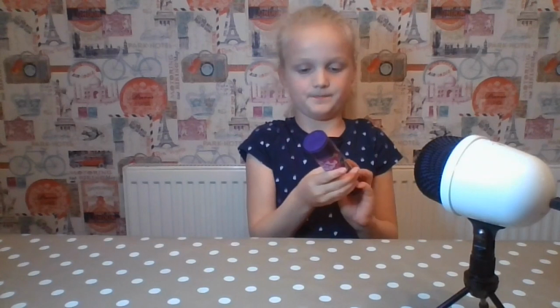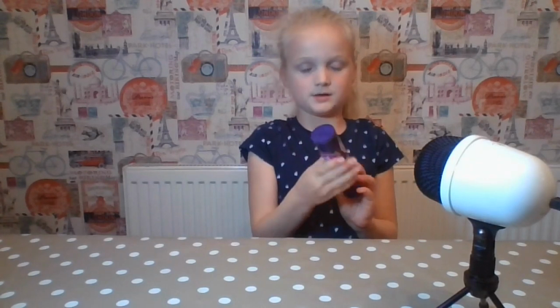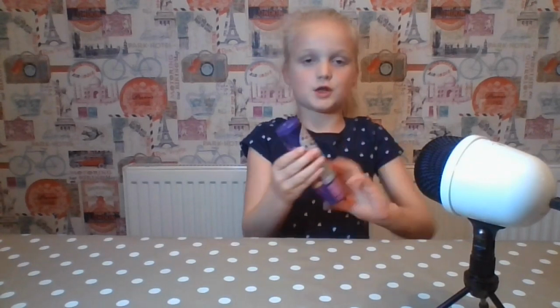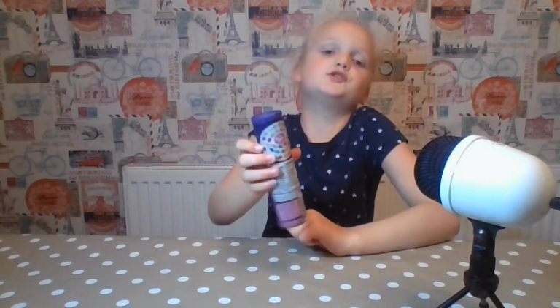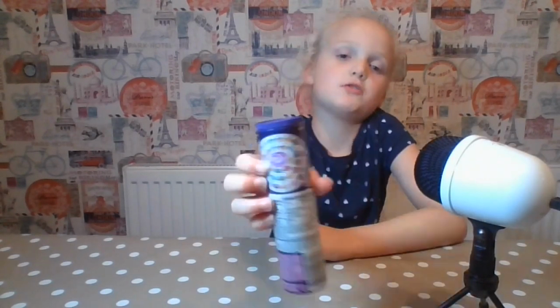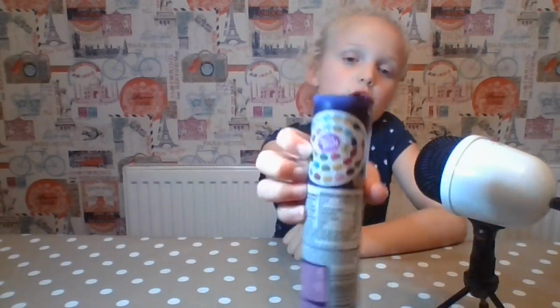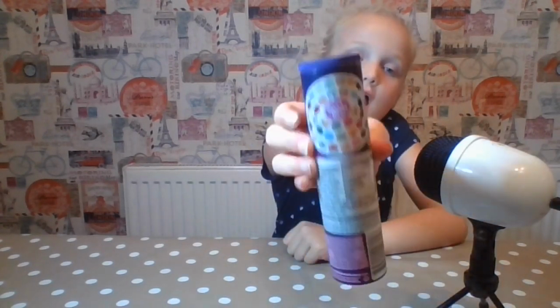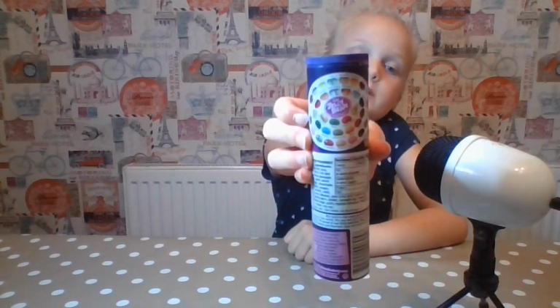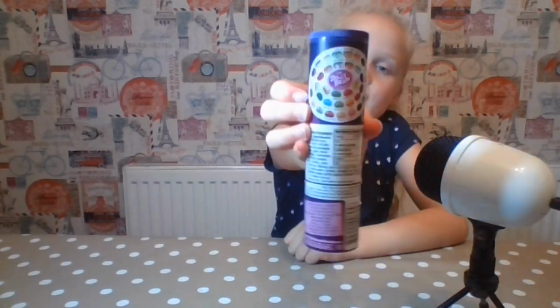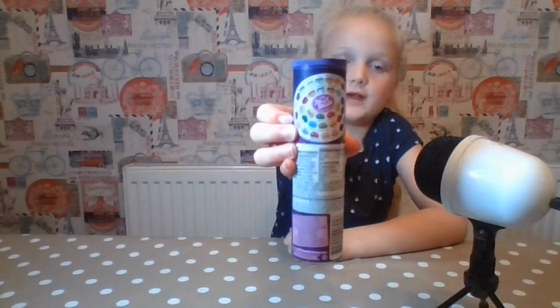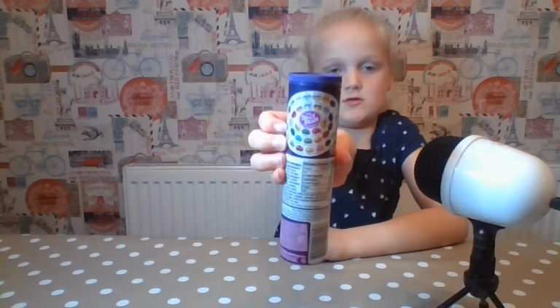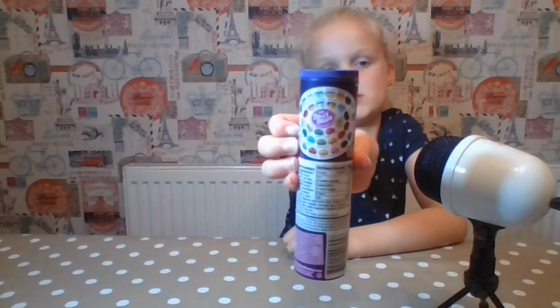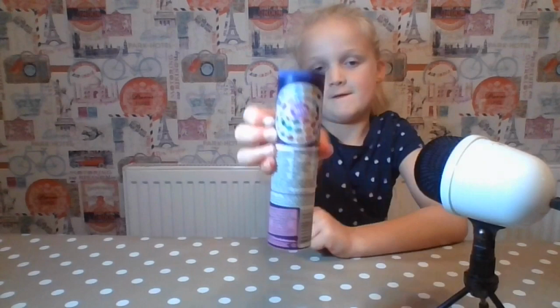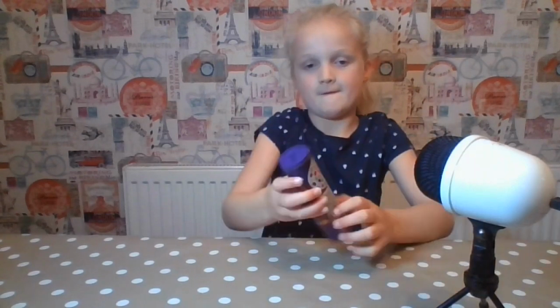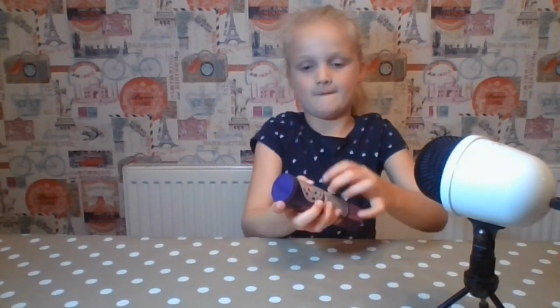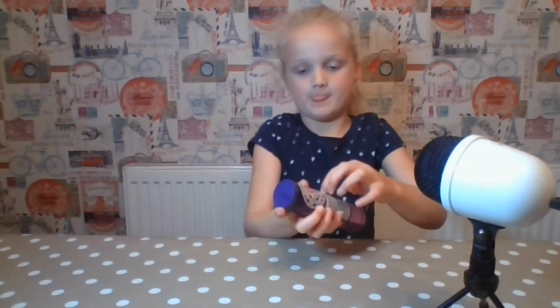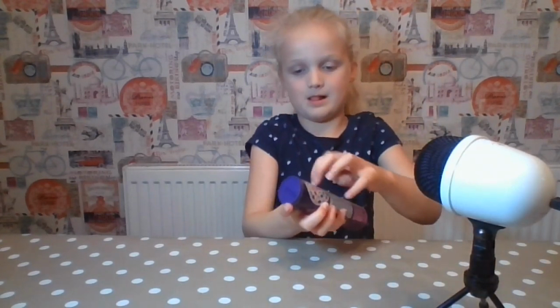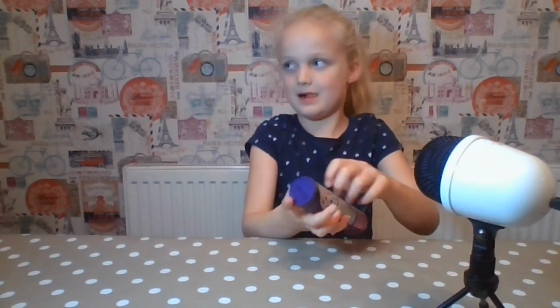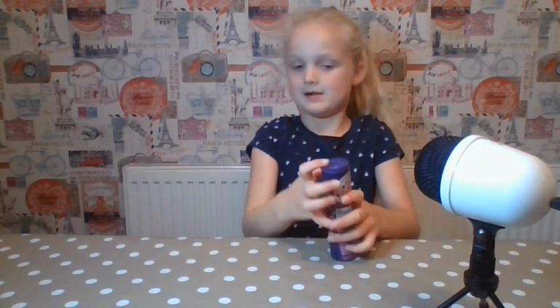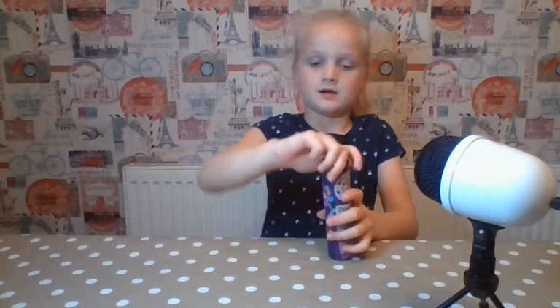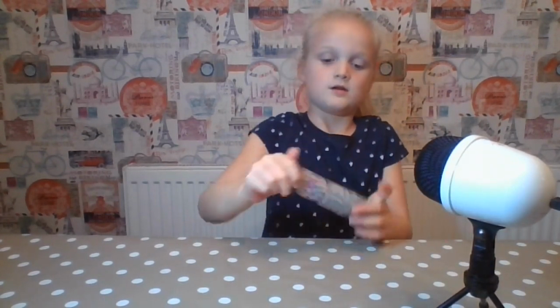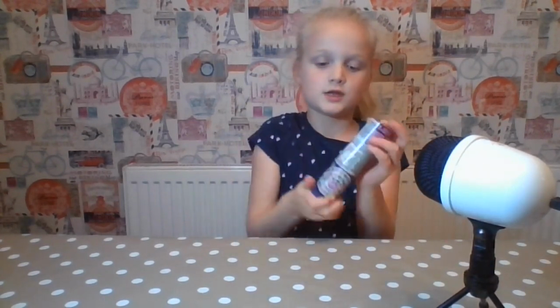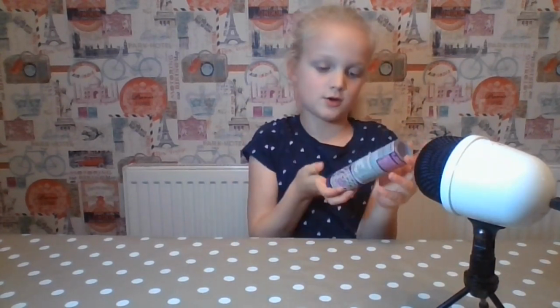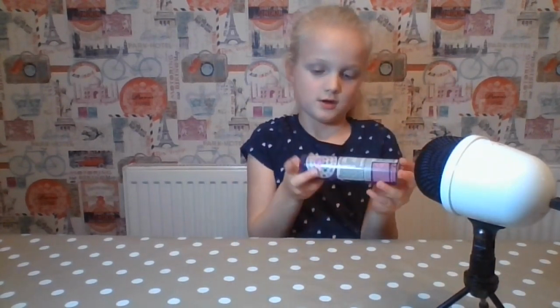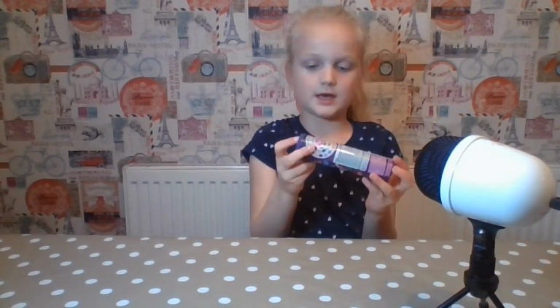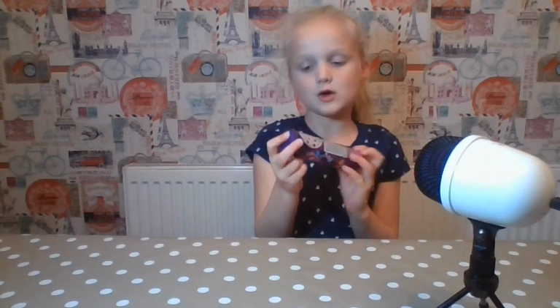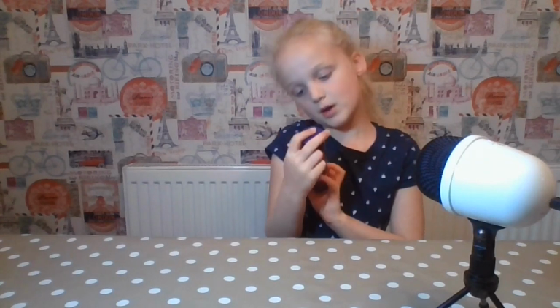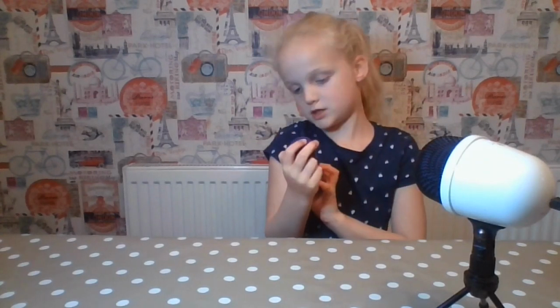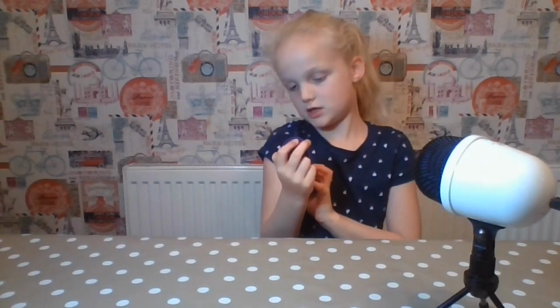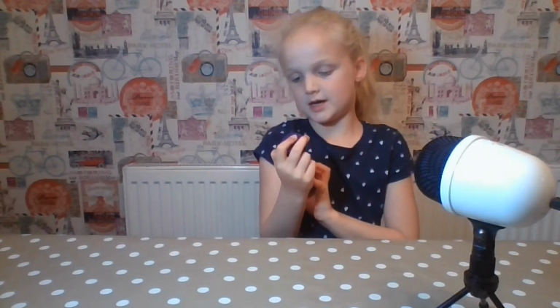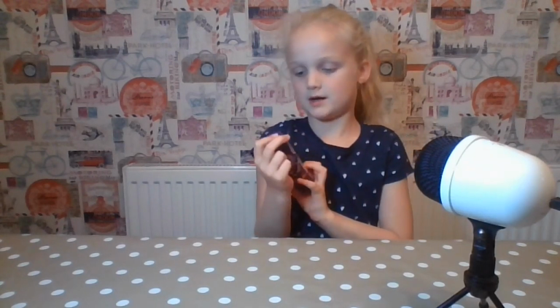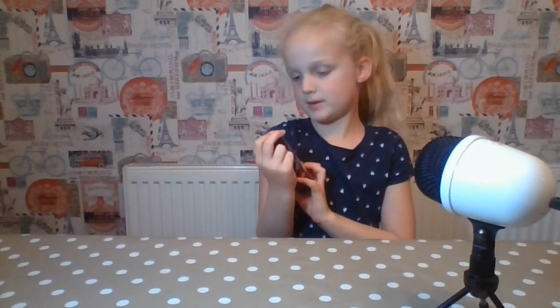I'm just going to show you and look at how many different flavours there are. I'm going to assume they can't finish in an ice pack.